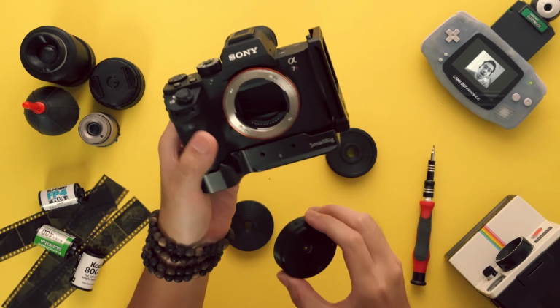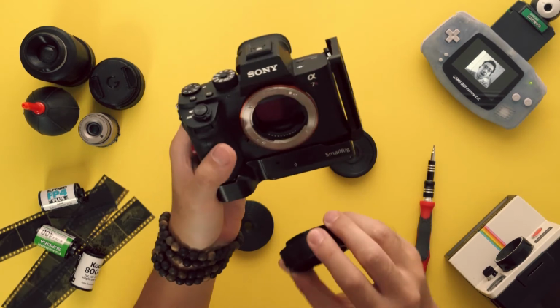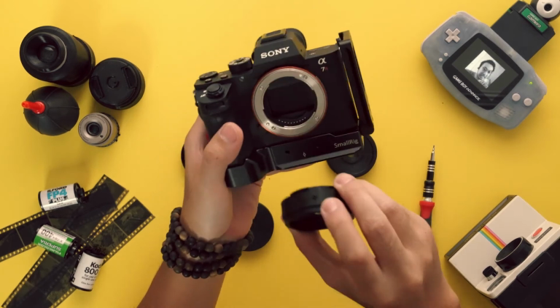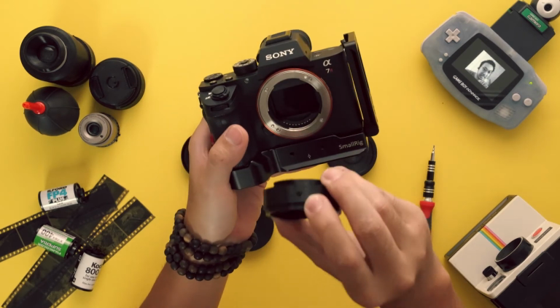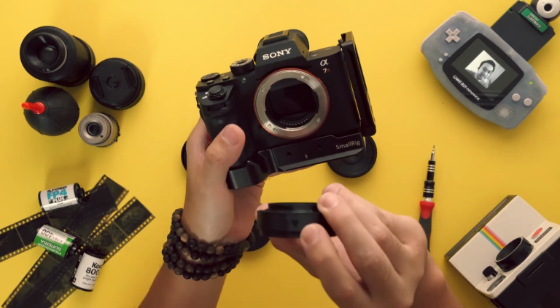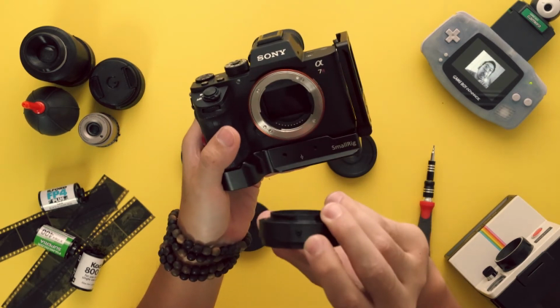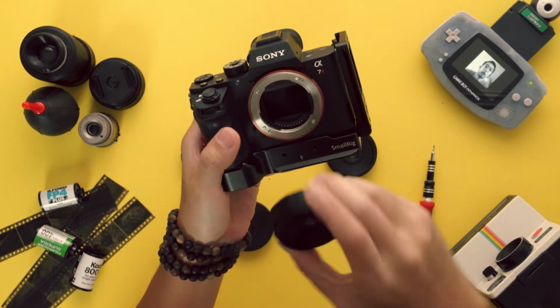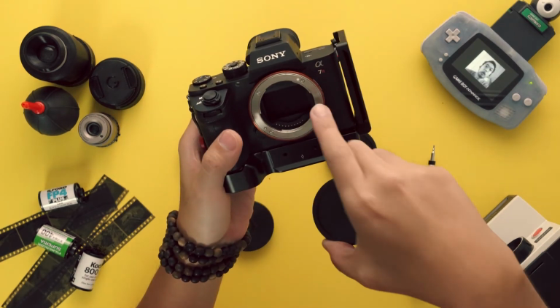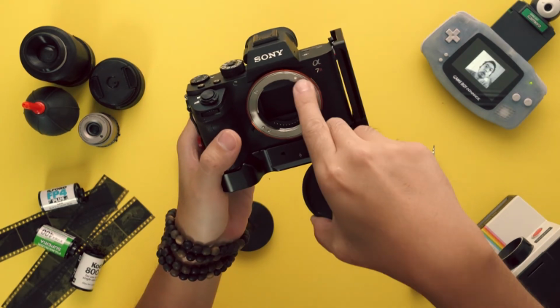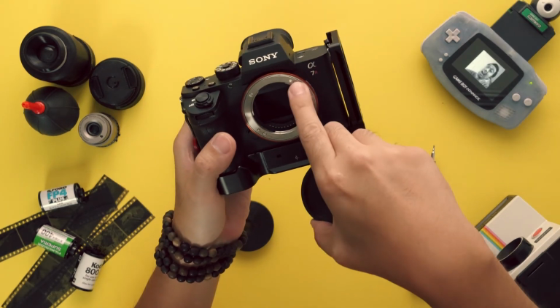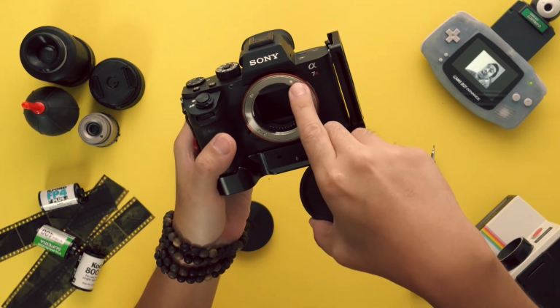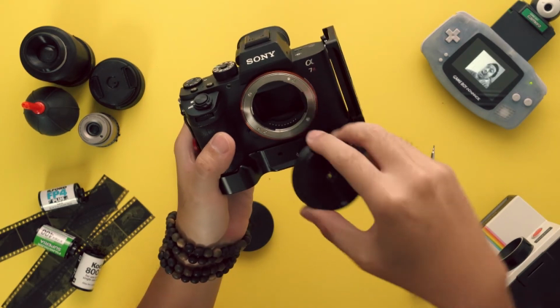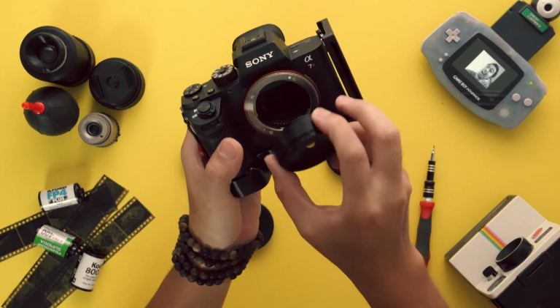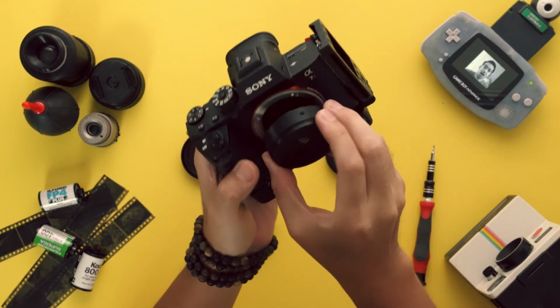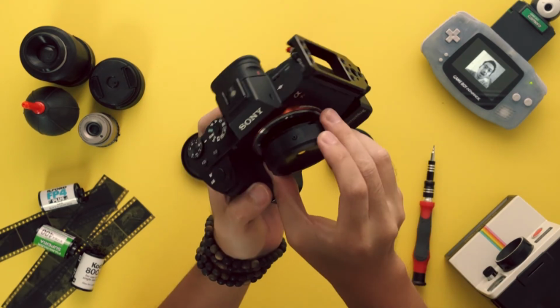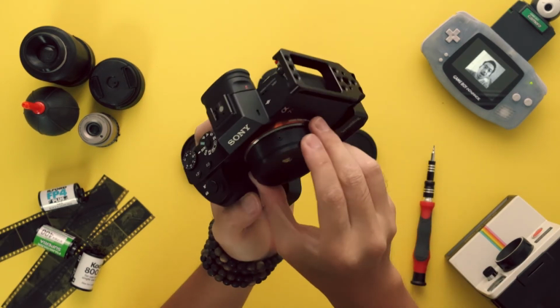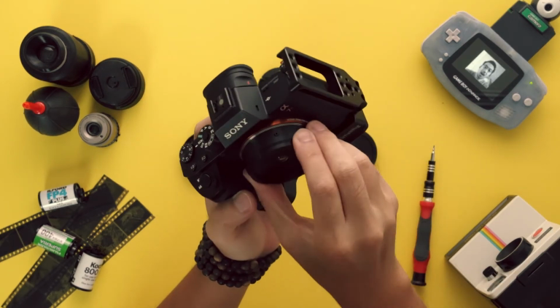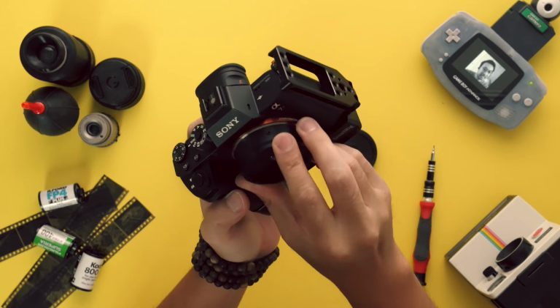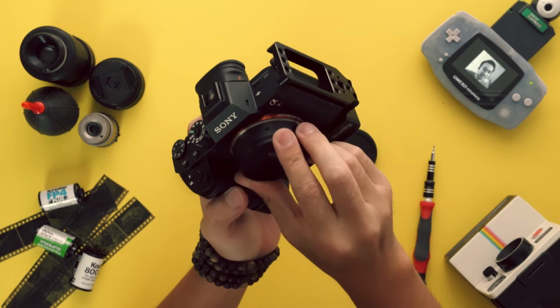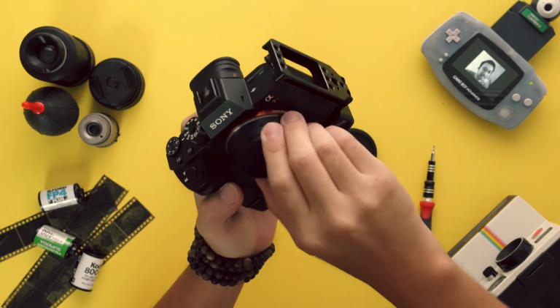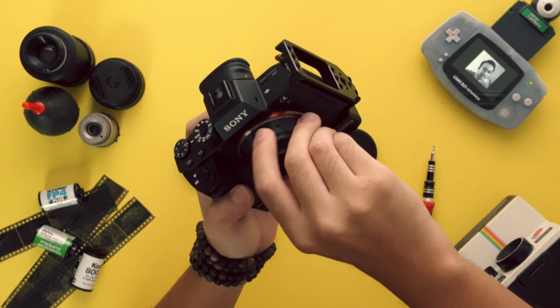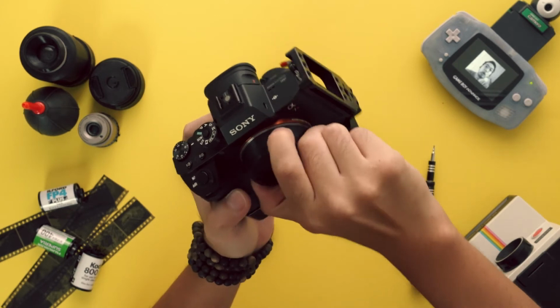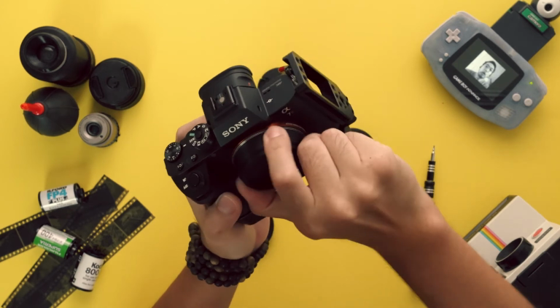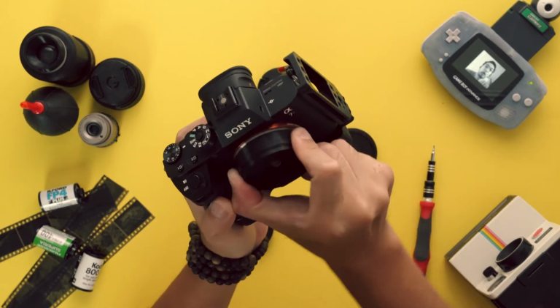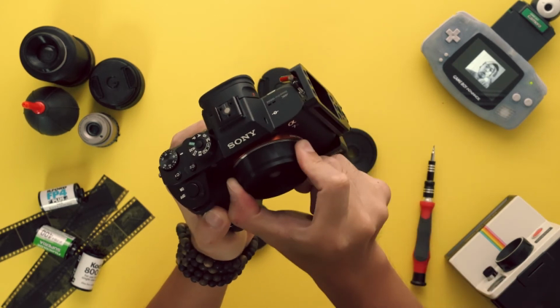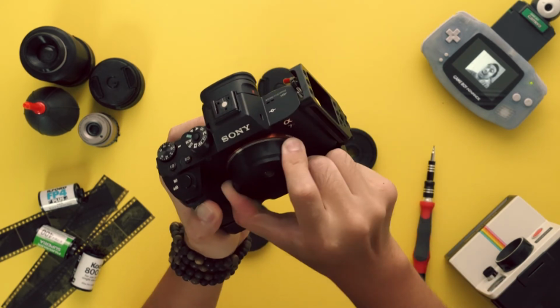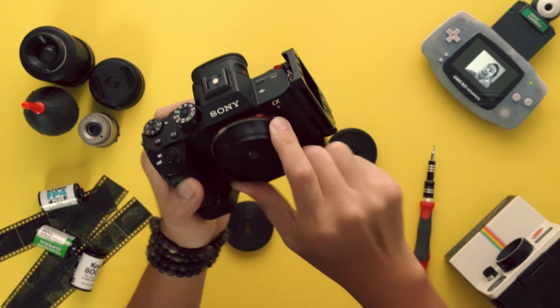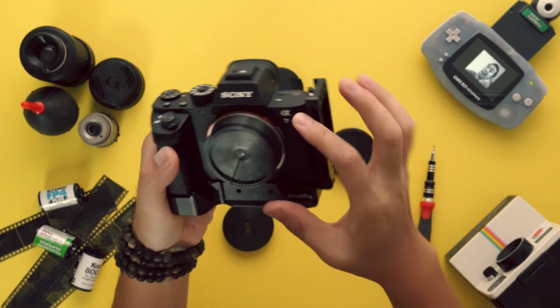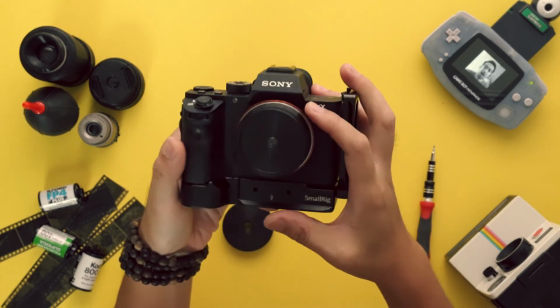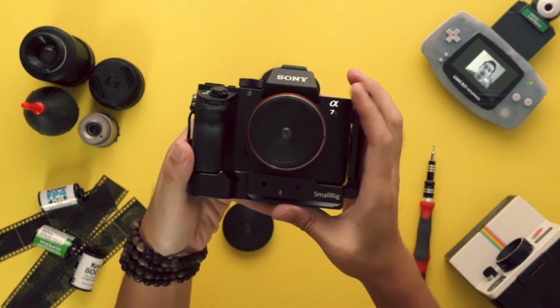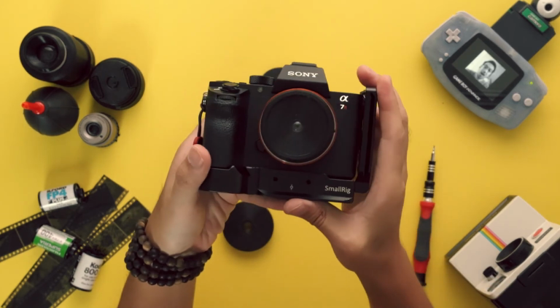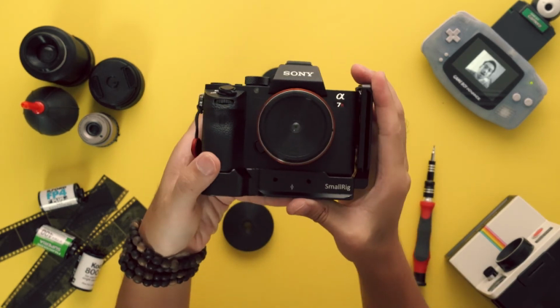Let's mount it to our camera. Align the 6mm set screw to the white dot on your camera body. Twist firmly until you hear a click, indicating the lens has been mounted successfully.